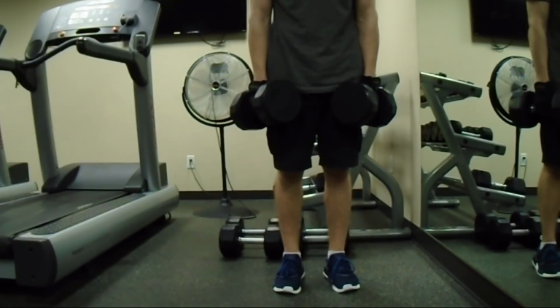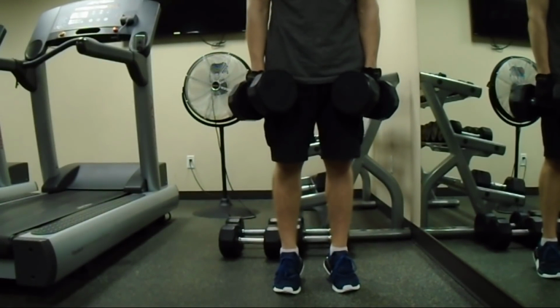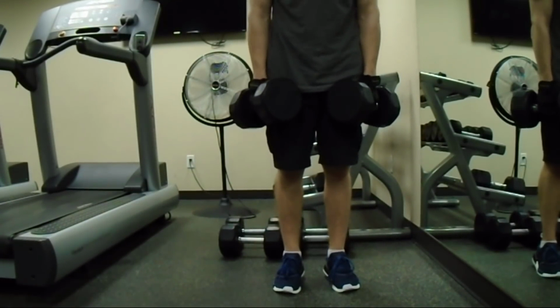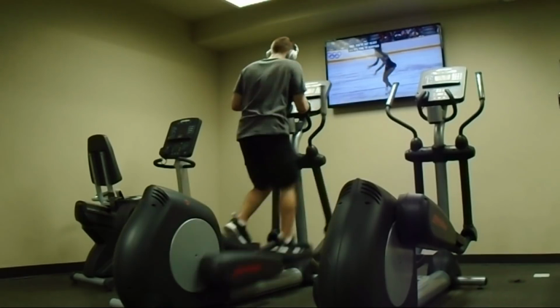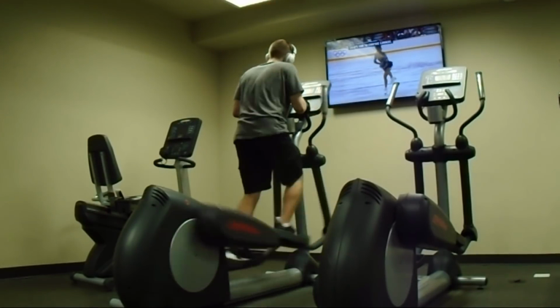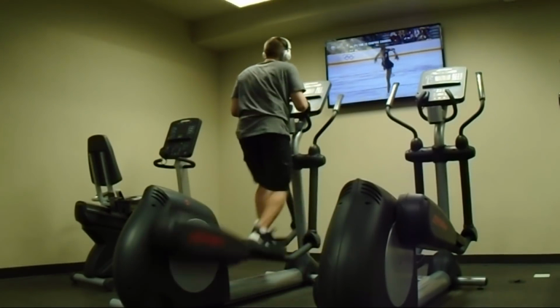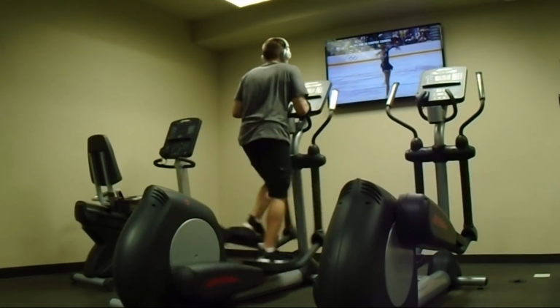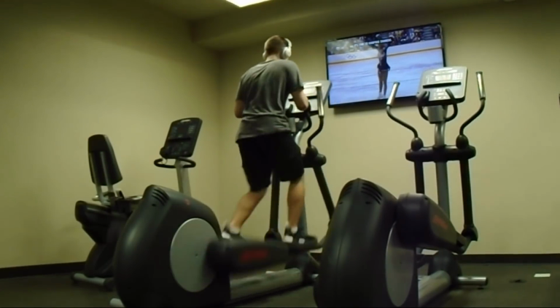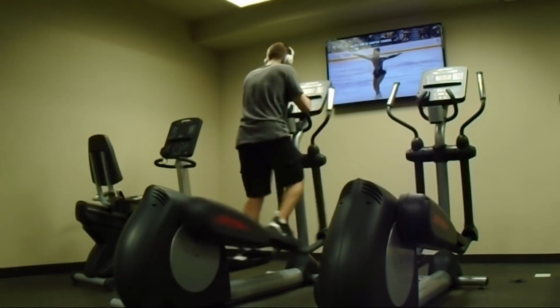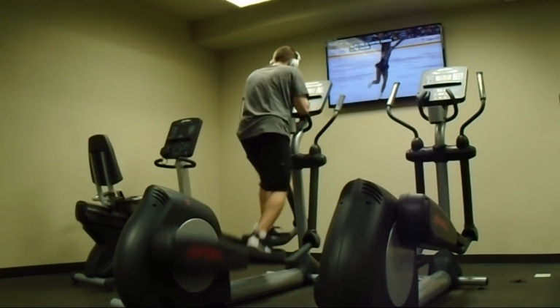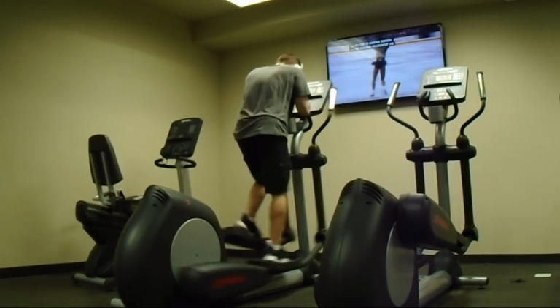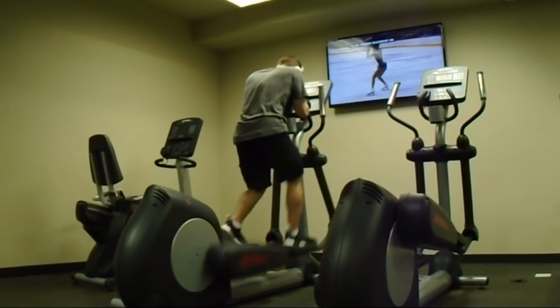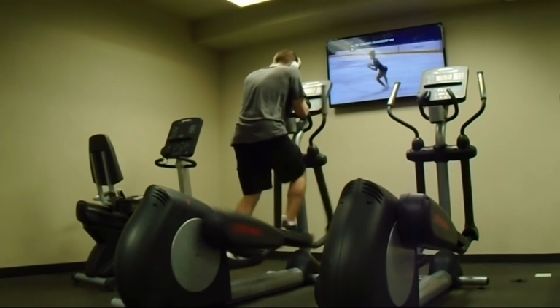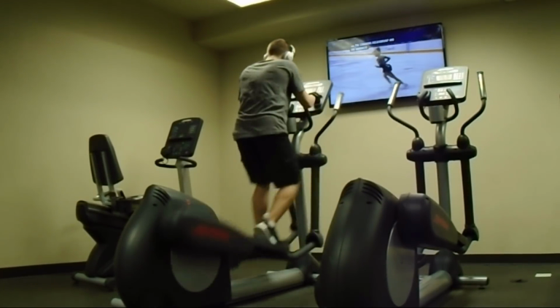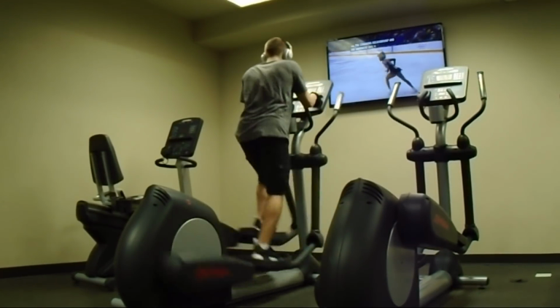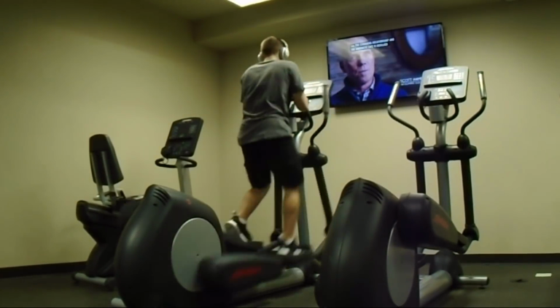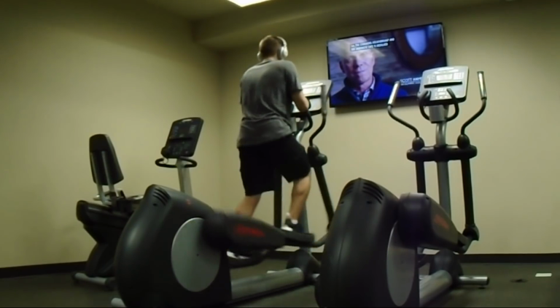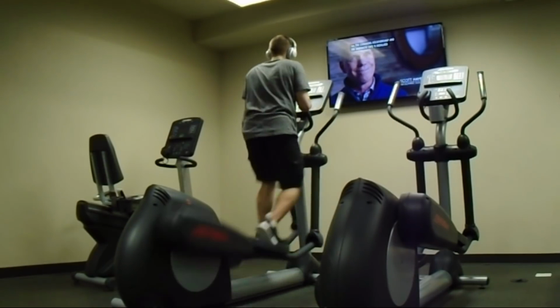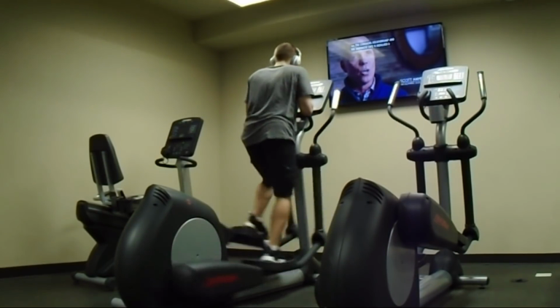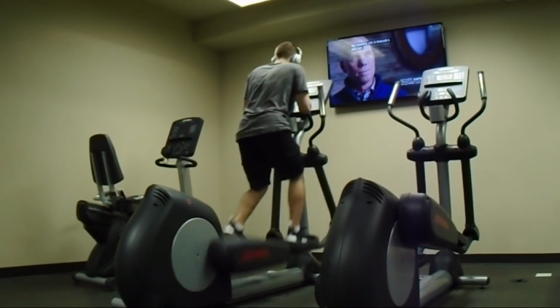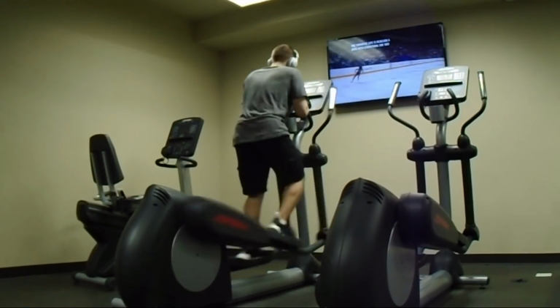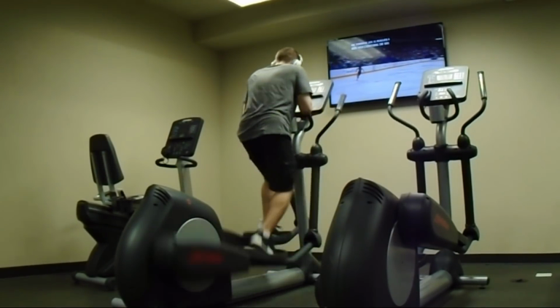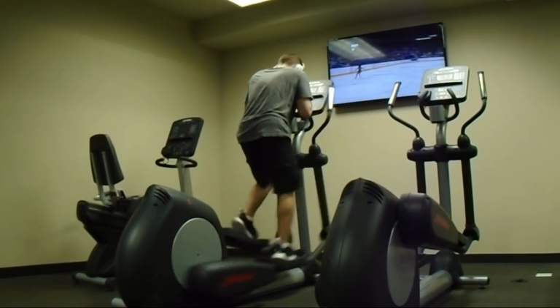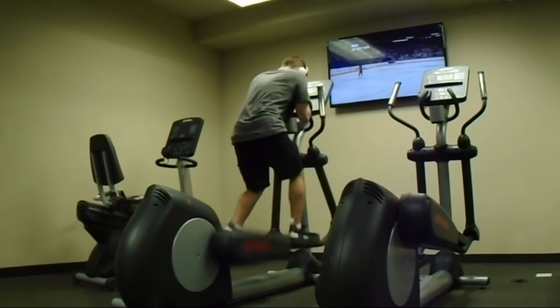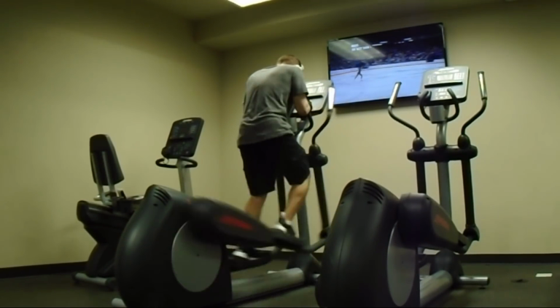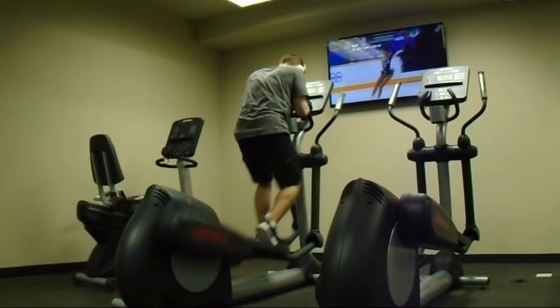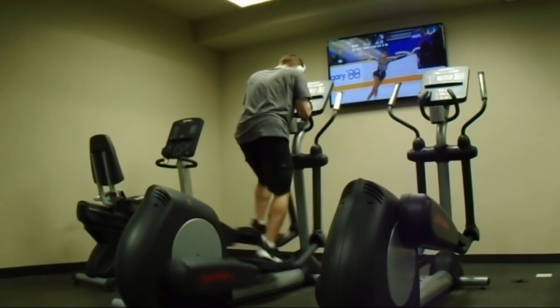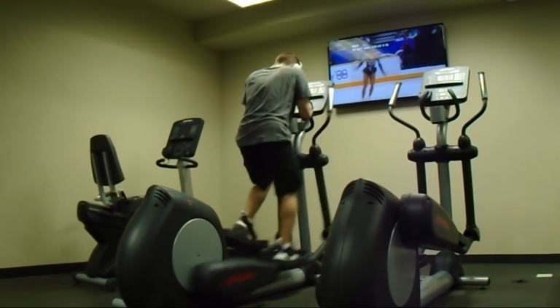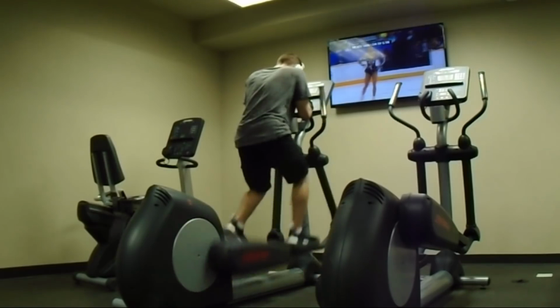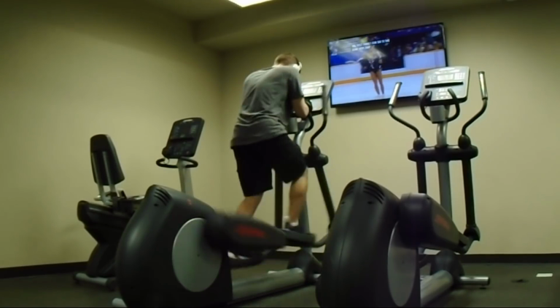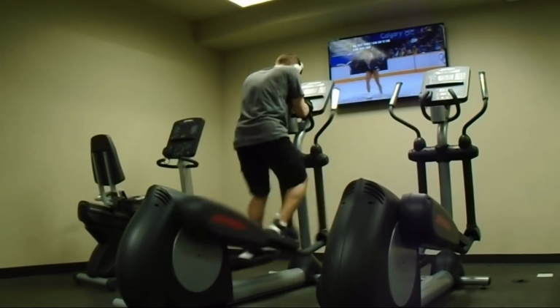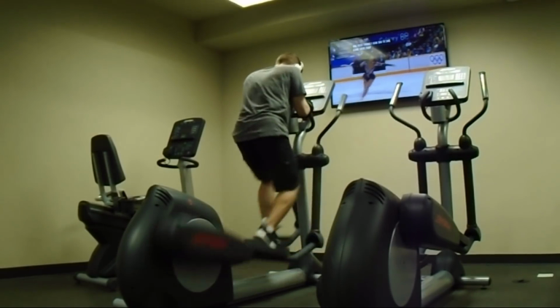Now lastly, just run — run it all out. I usually run like a mile or two just to run everything out and to completely destroy my legs.